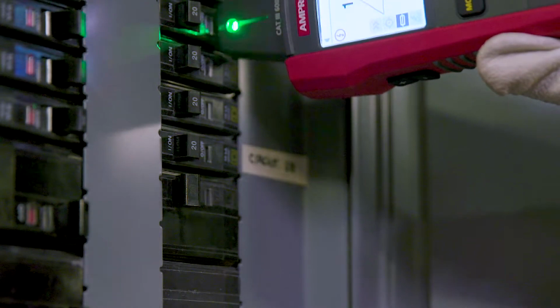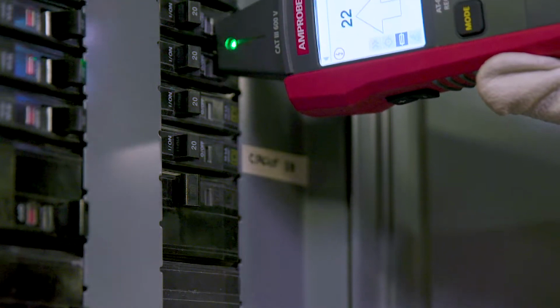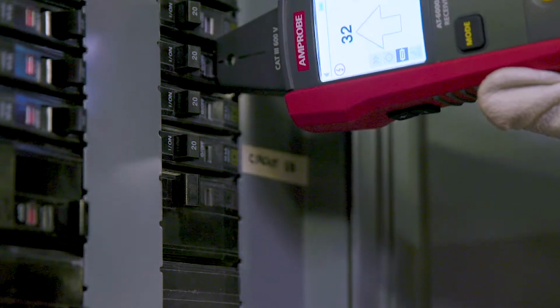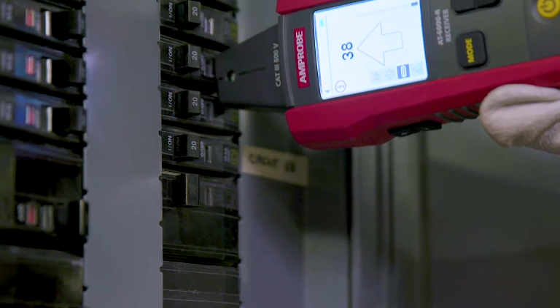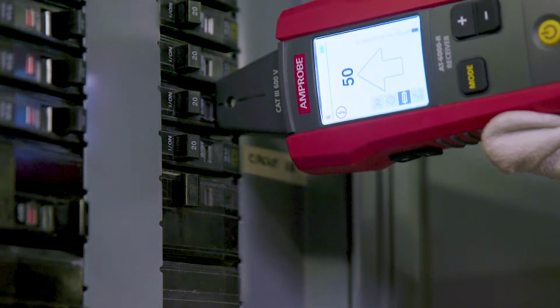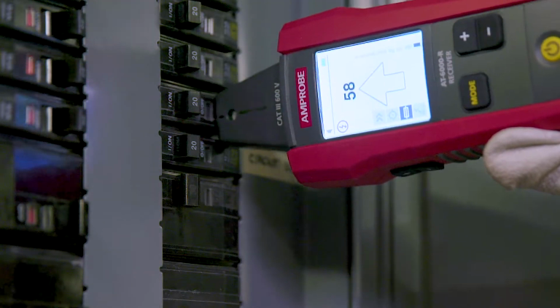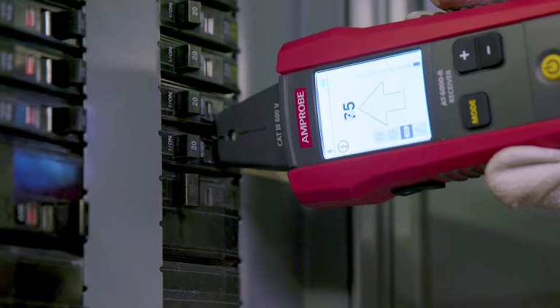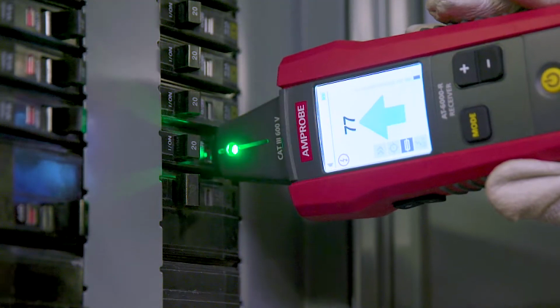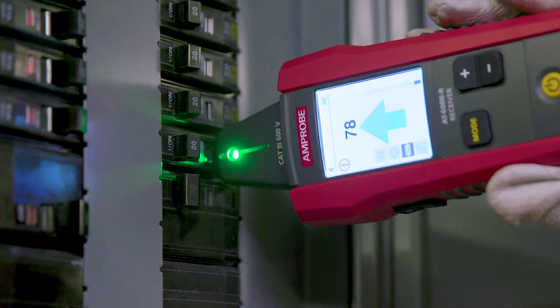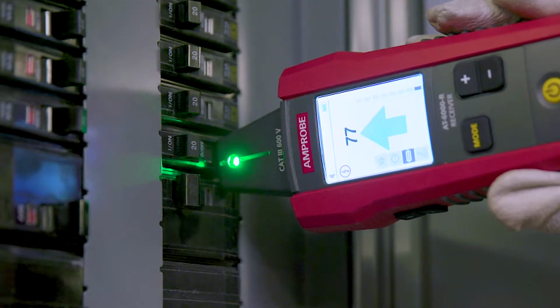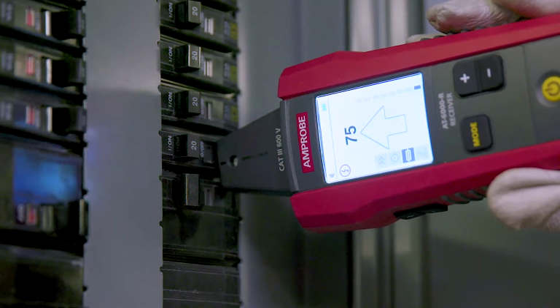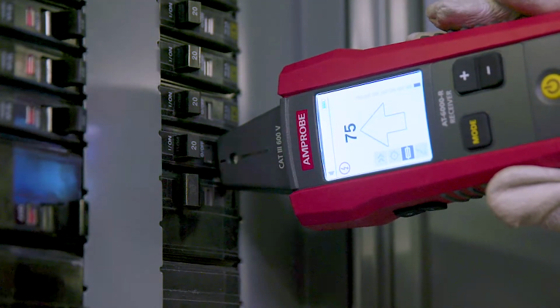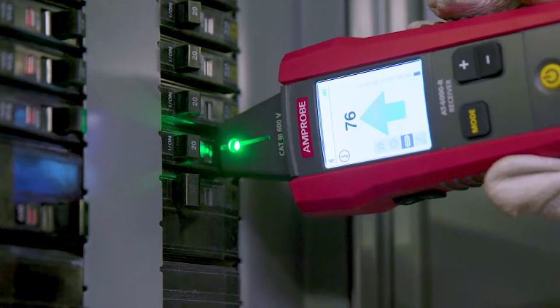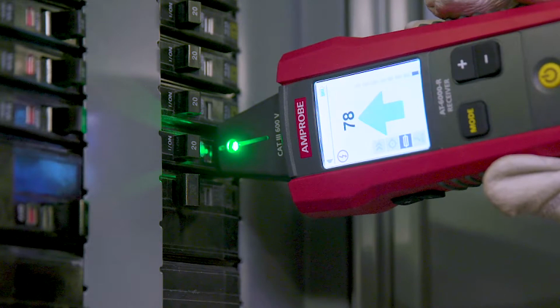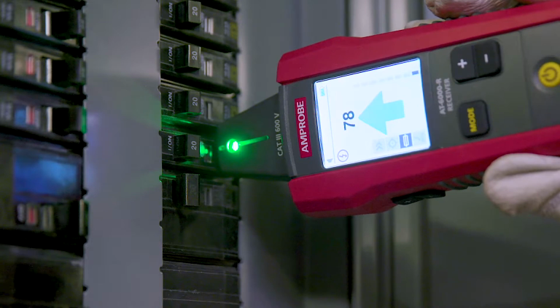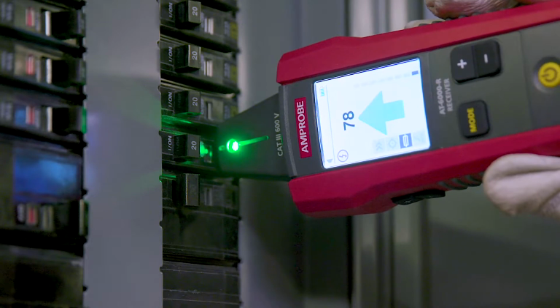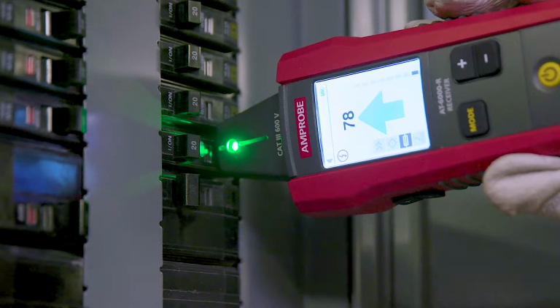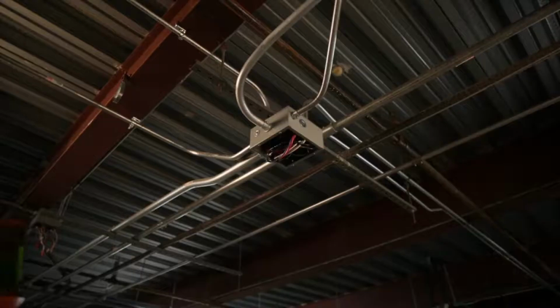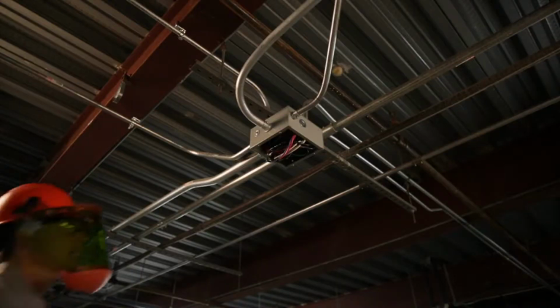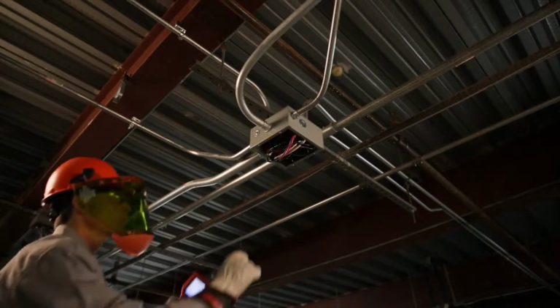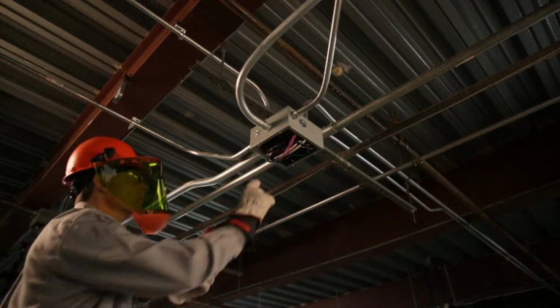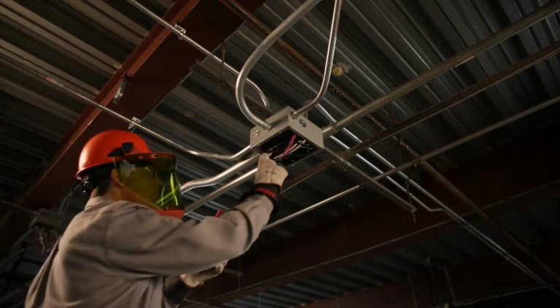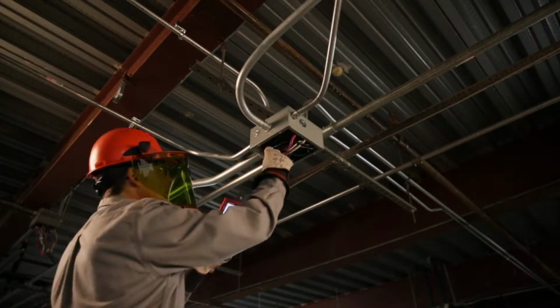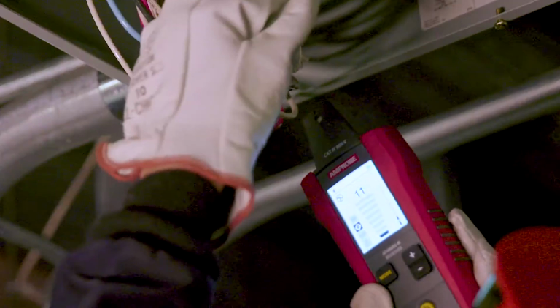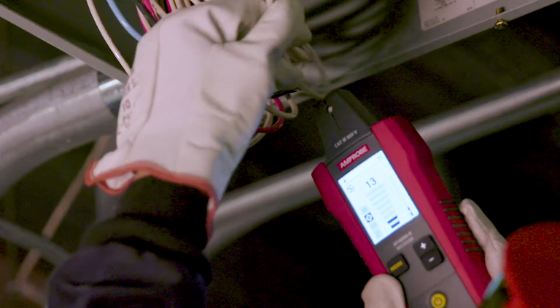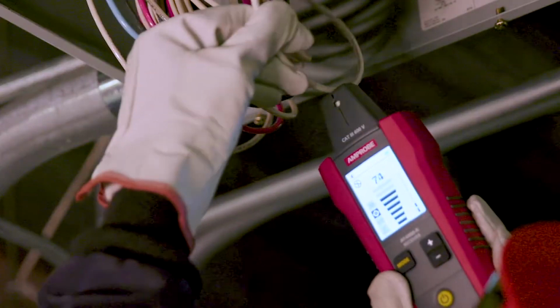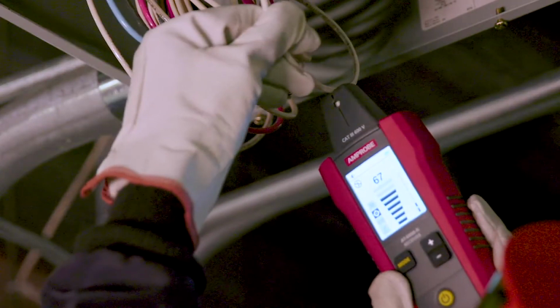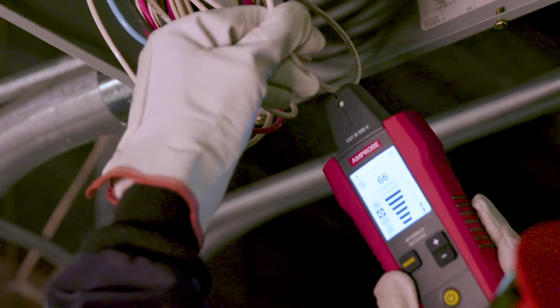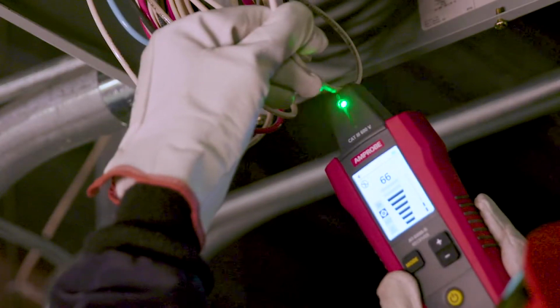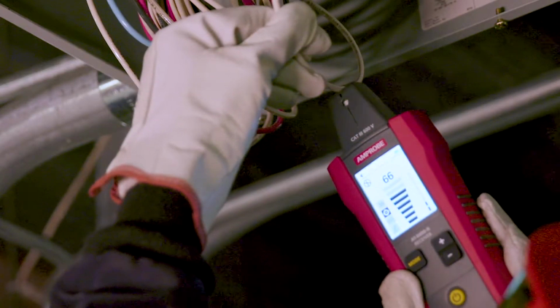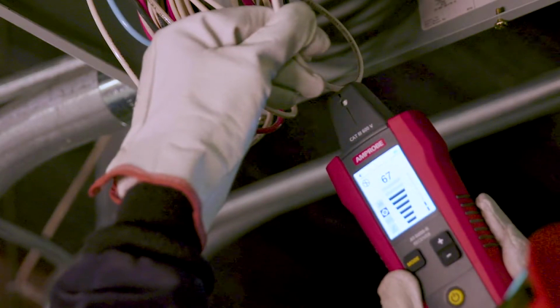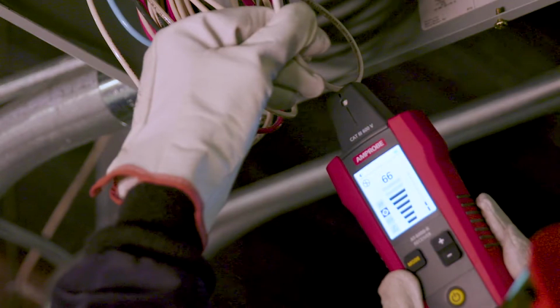The right breaker every time. With the tip sensor, energized and de-energized wires can even be traced in hard to reach places such as corners and junction boxes.